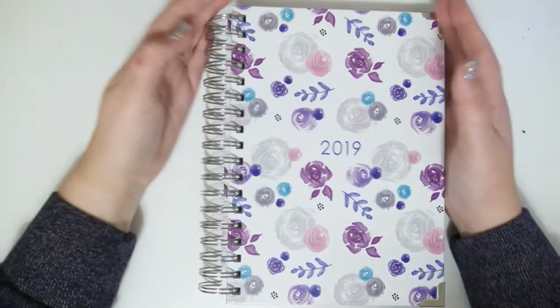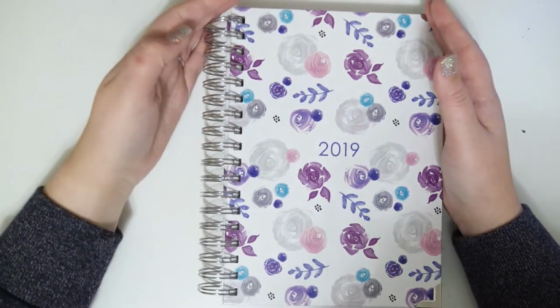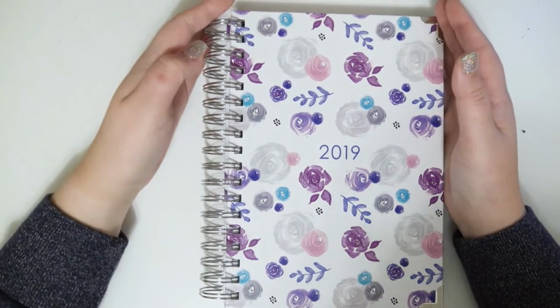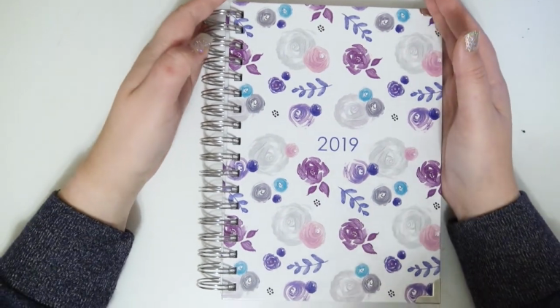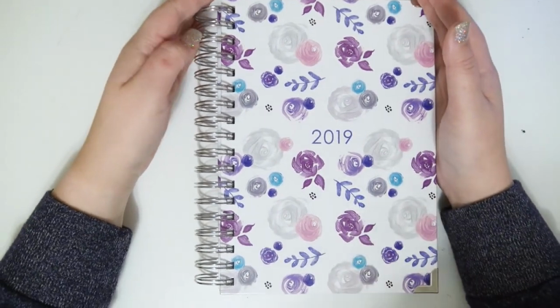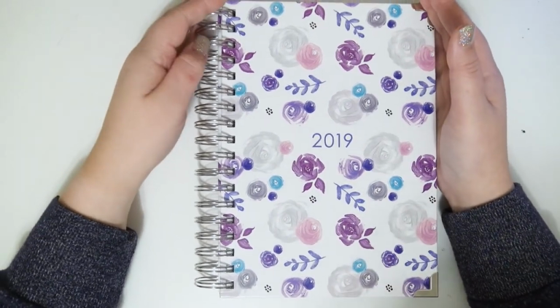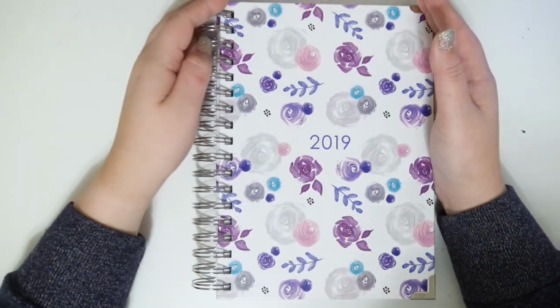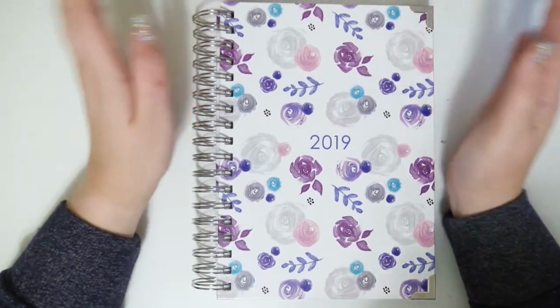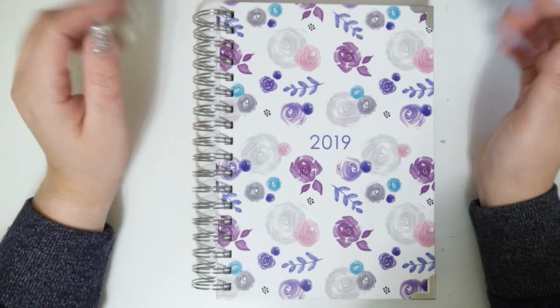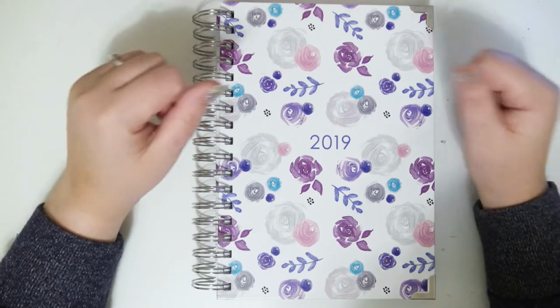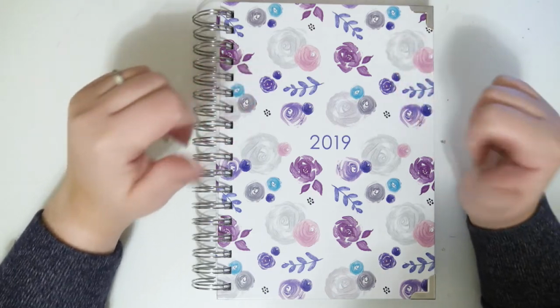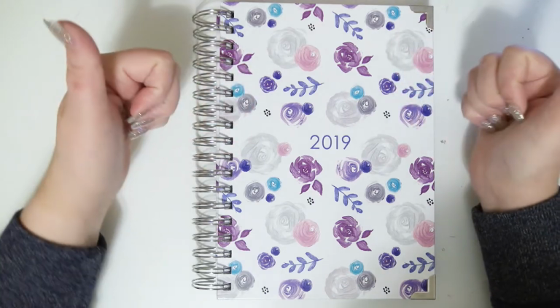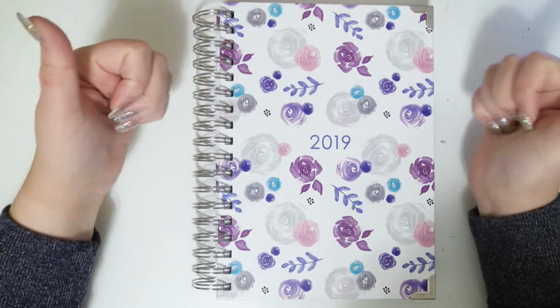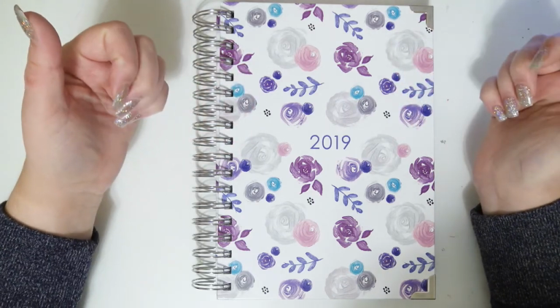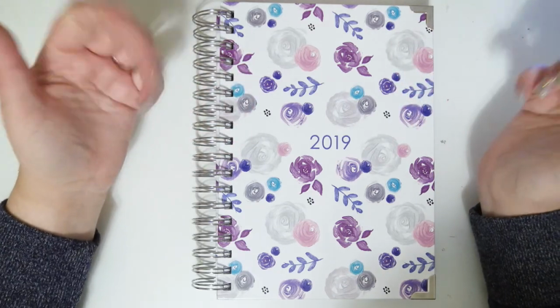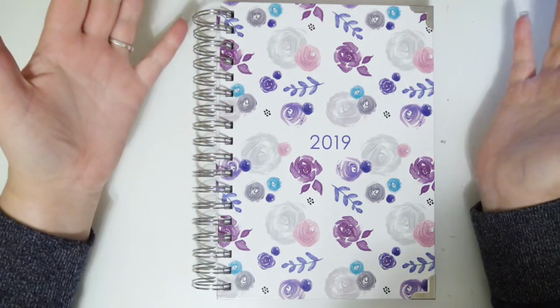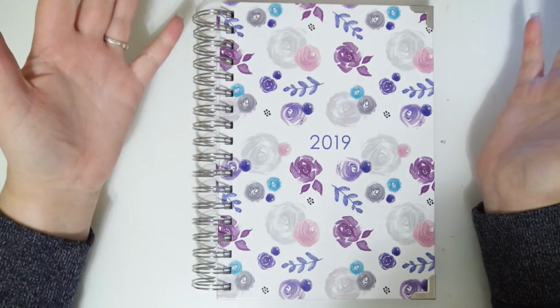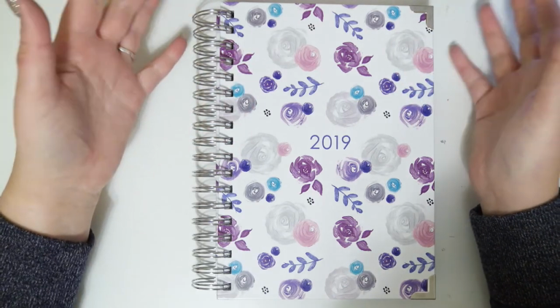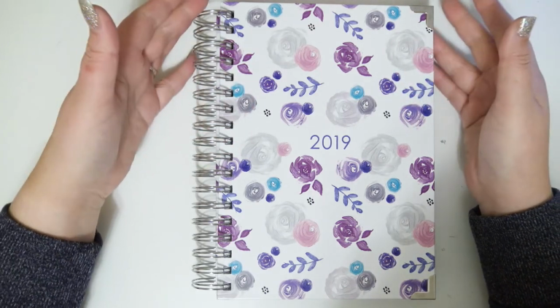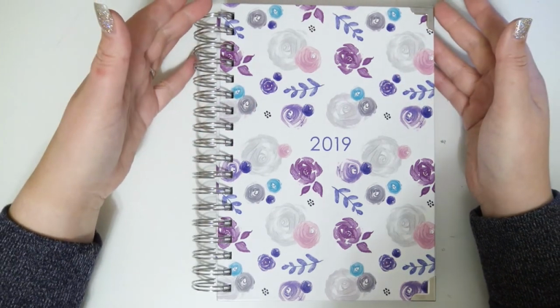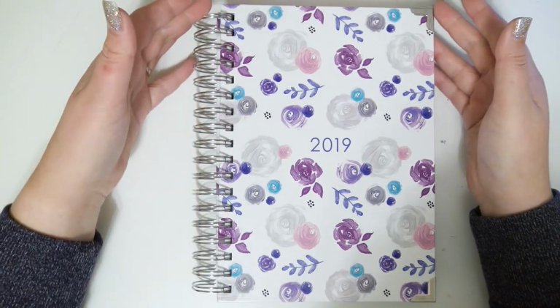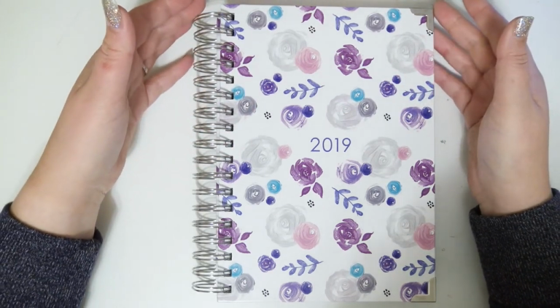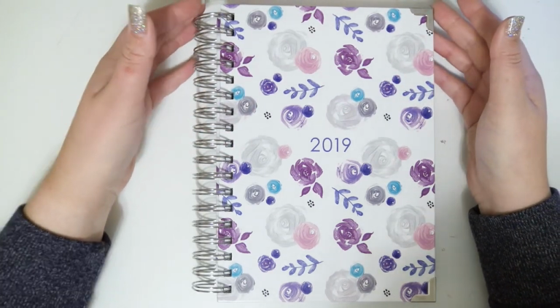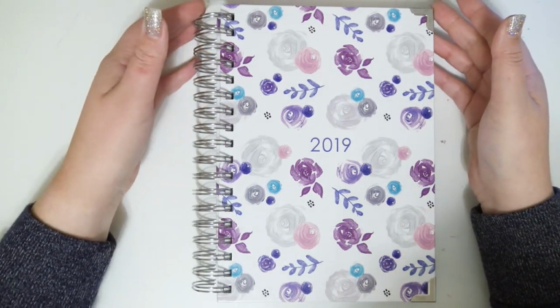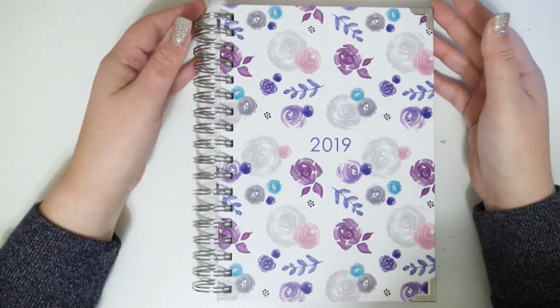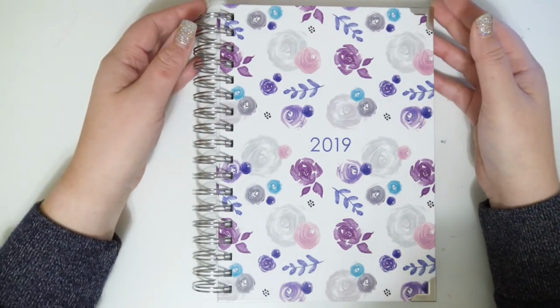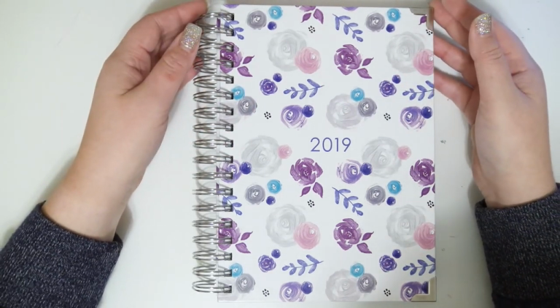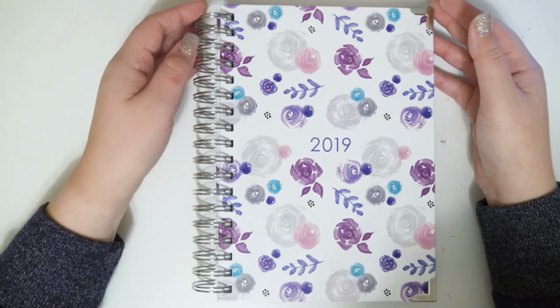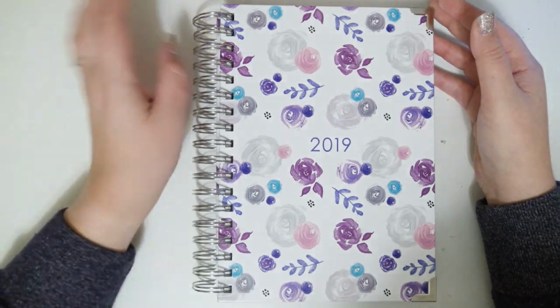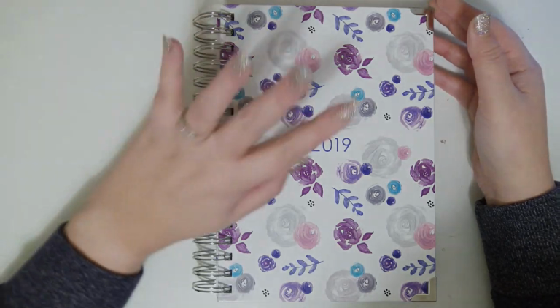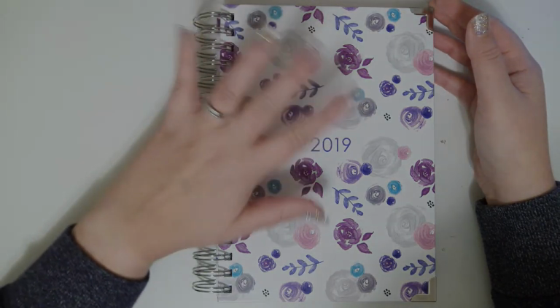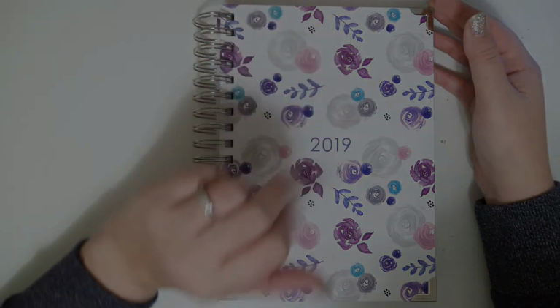I hope you guys enjoyed this video. If you did, go ahead and give it a thumbs up, subscribe if you haven't already, and I will see you guys next time. Bye!